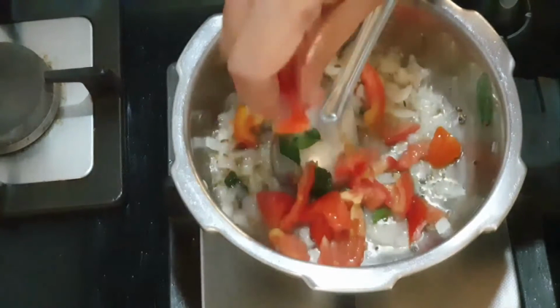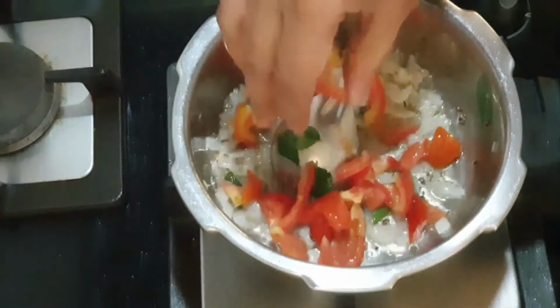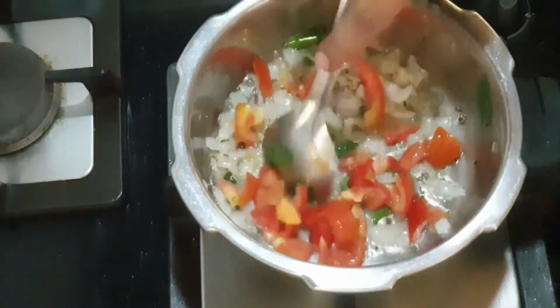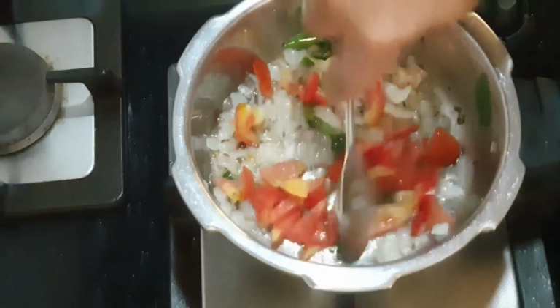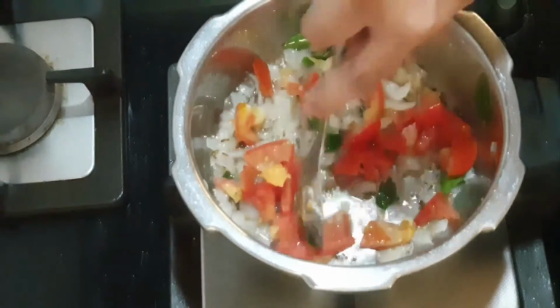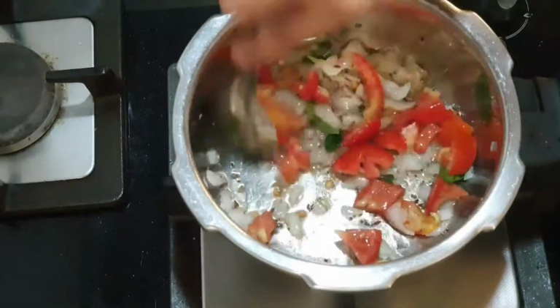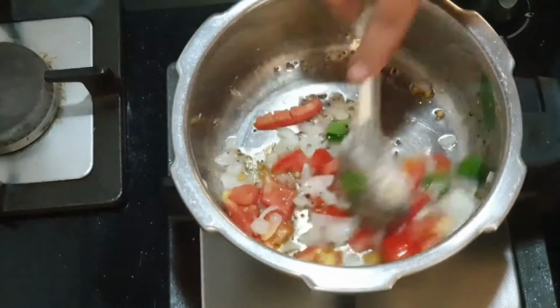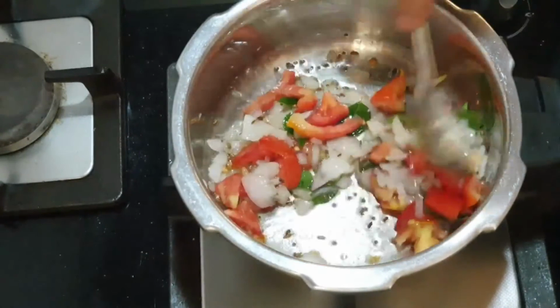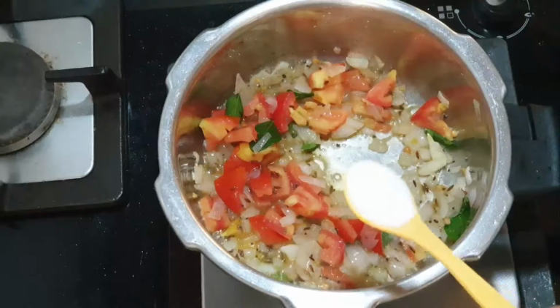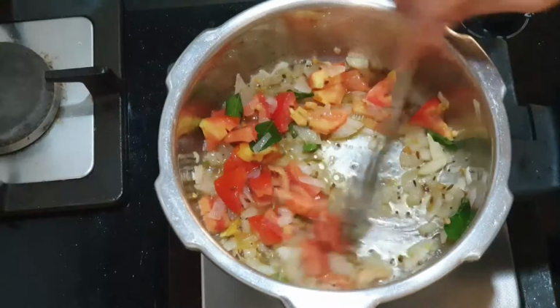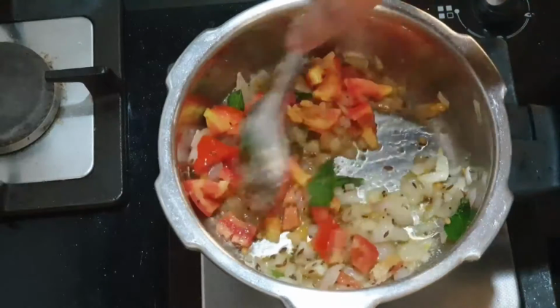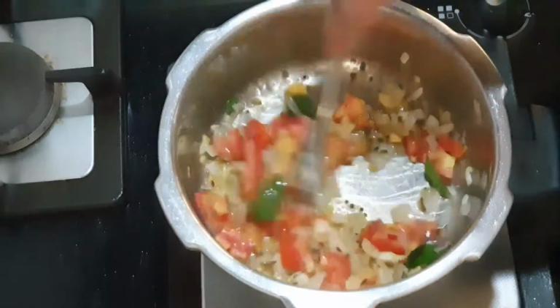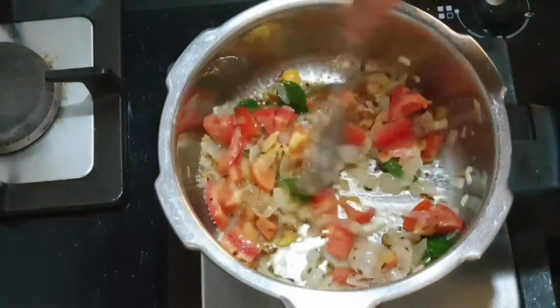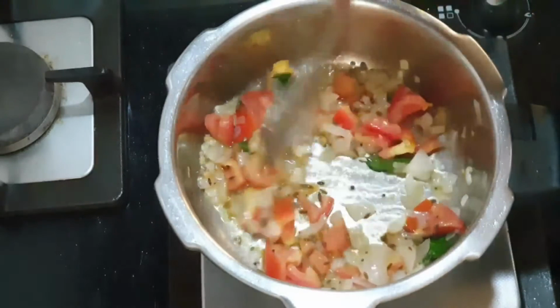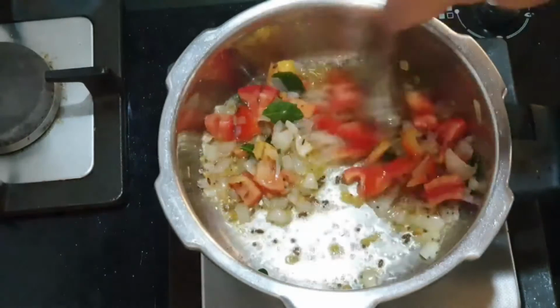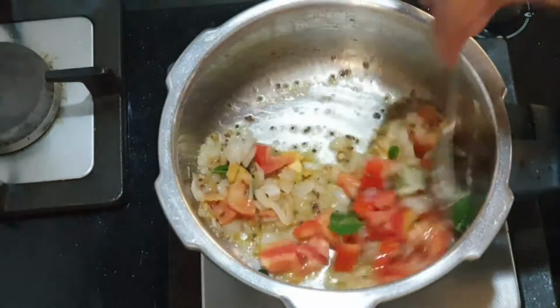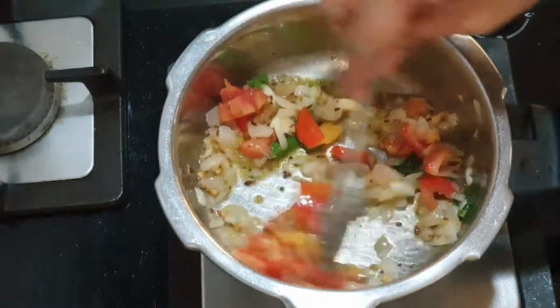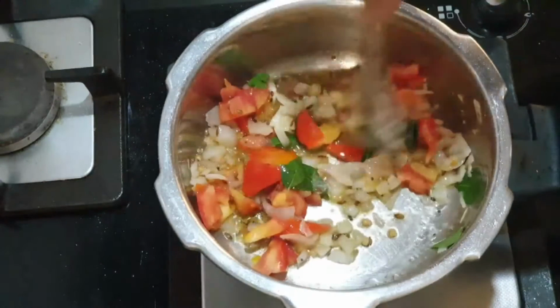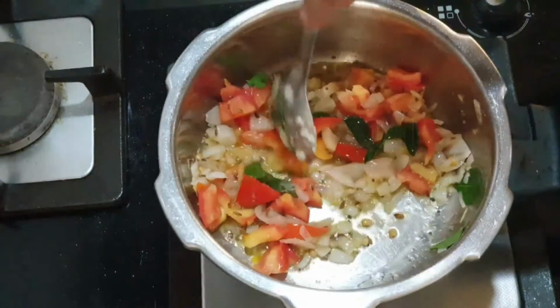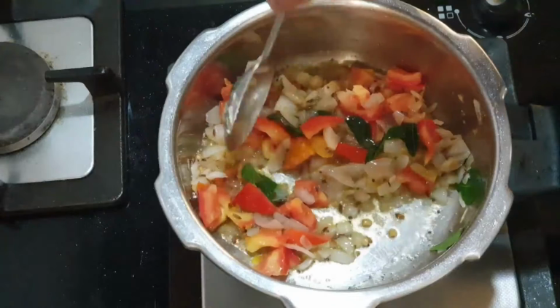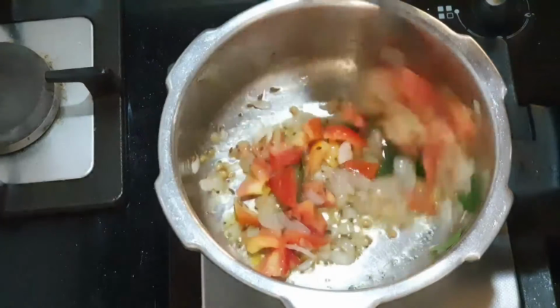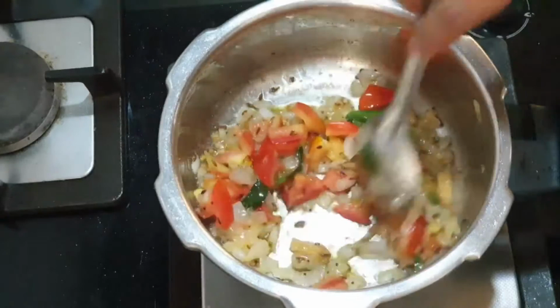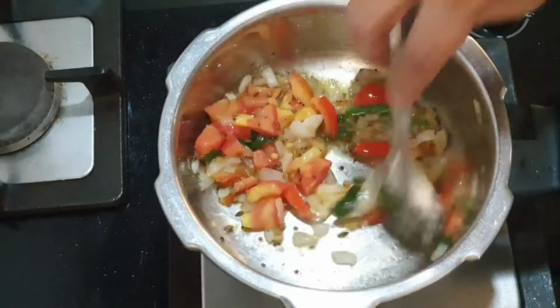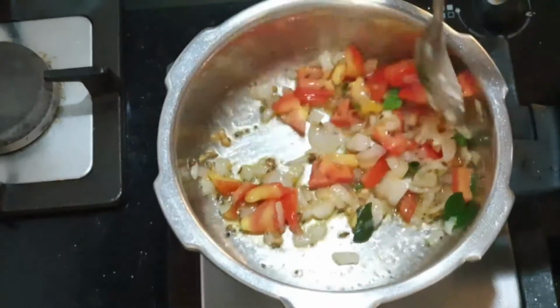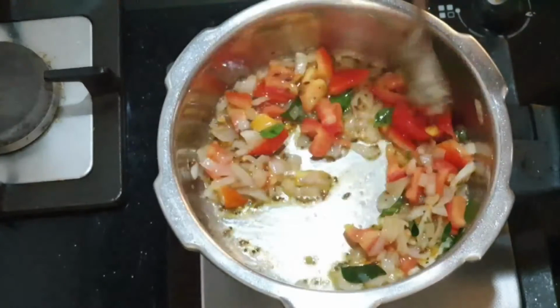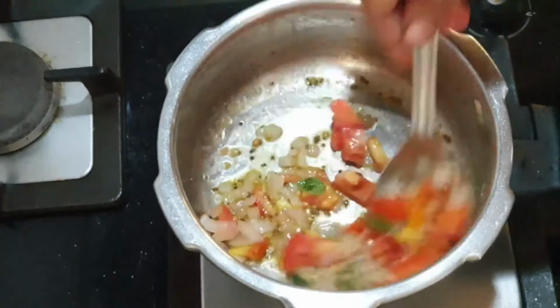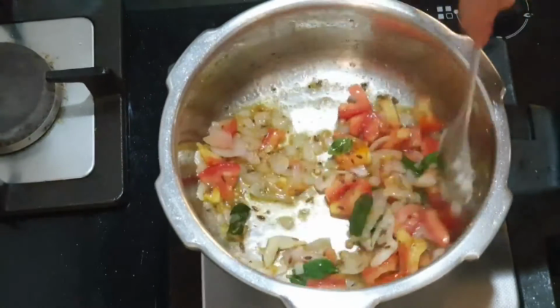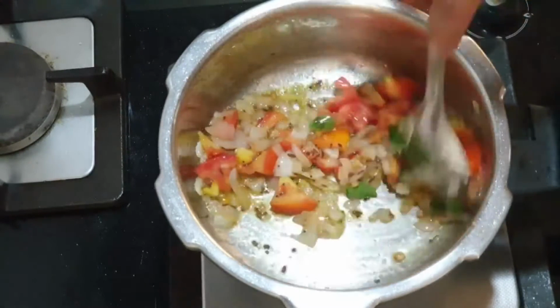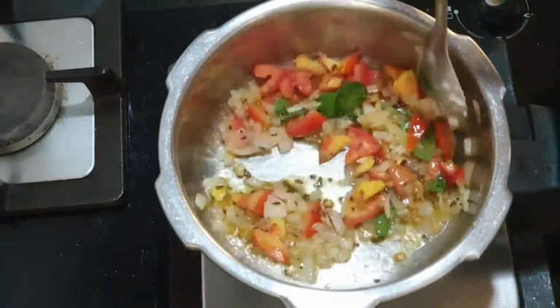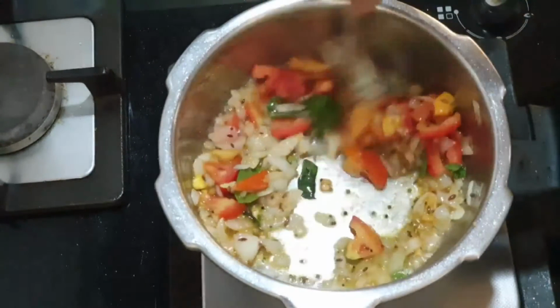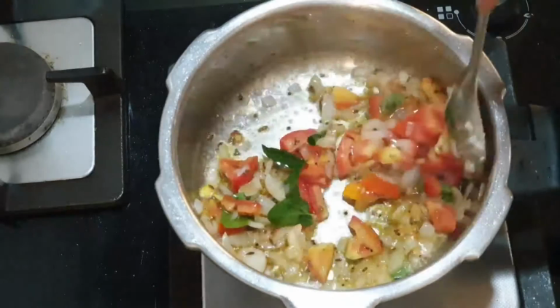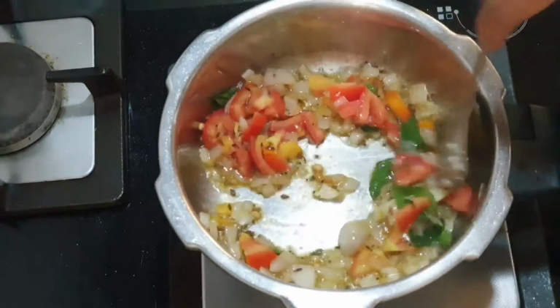Add one small finely chopped tomato — or you can grind it and add it. Add a little salt for this to fry well. Fry until the onions as well as the tomatoes turn soft.